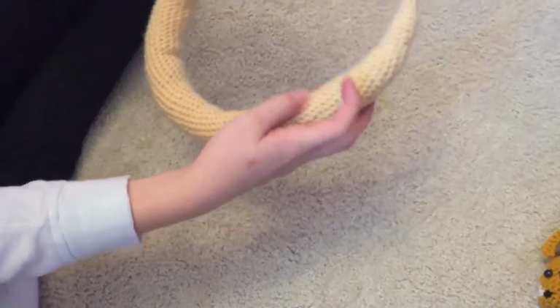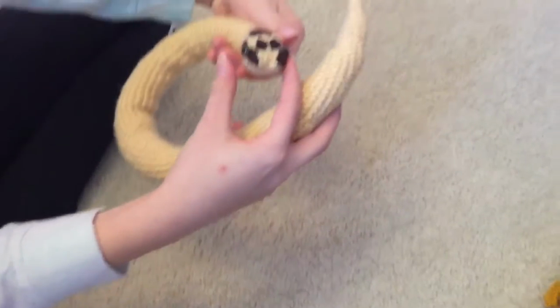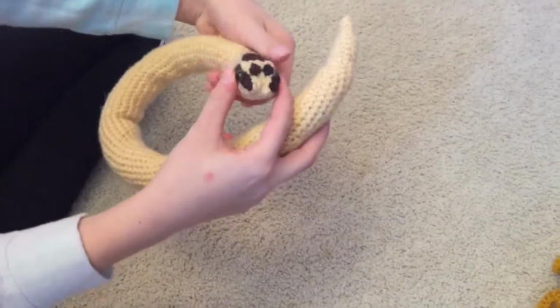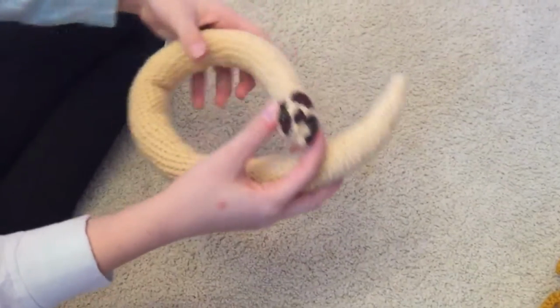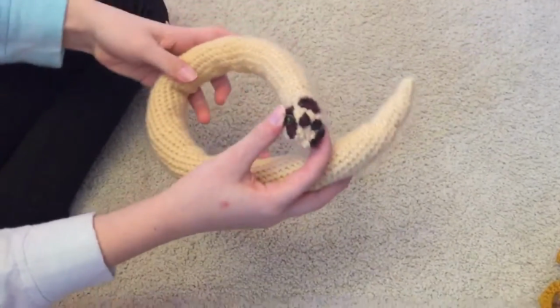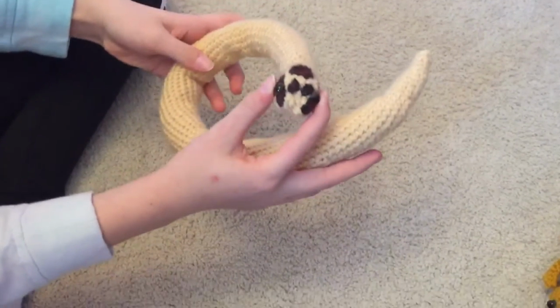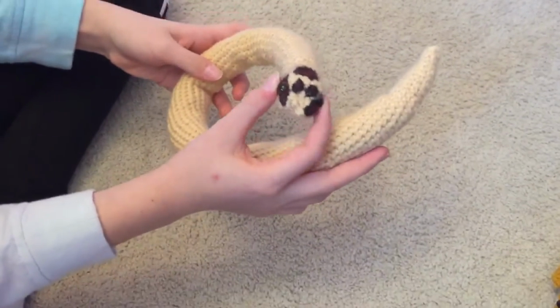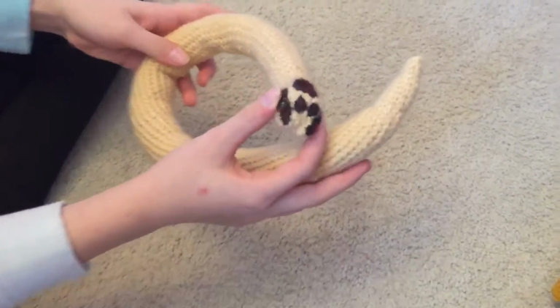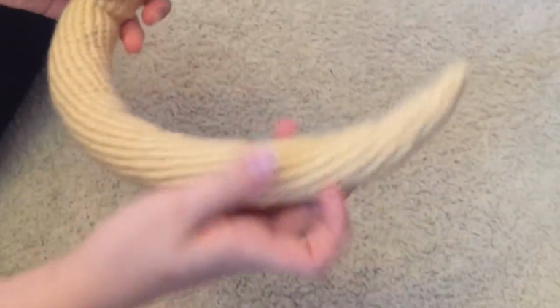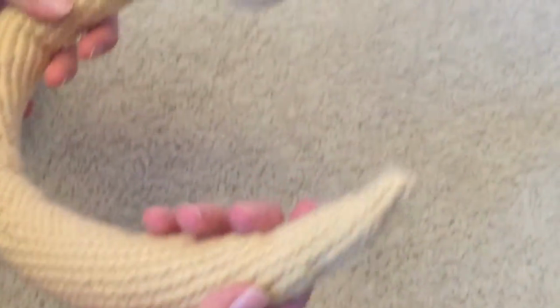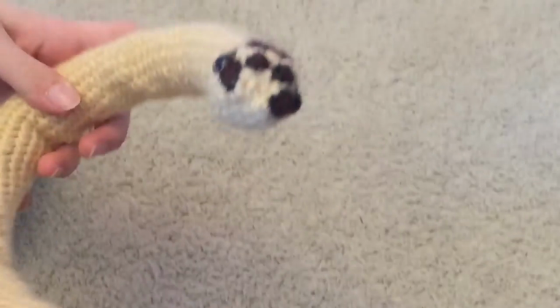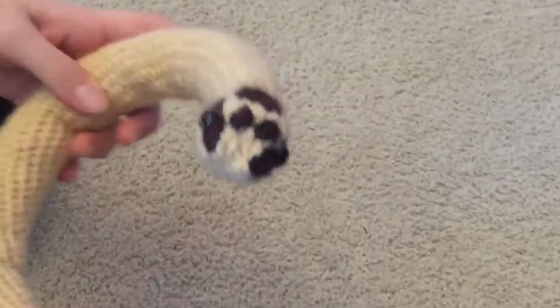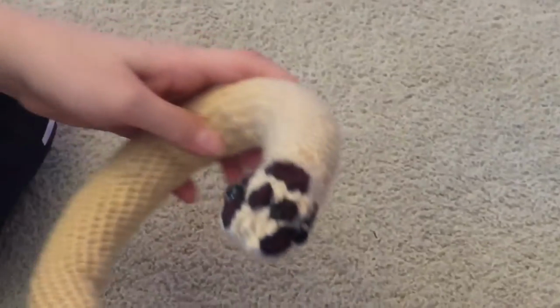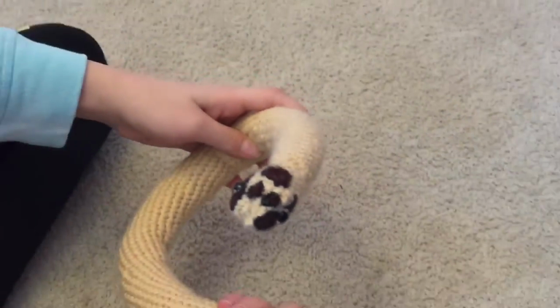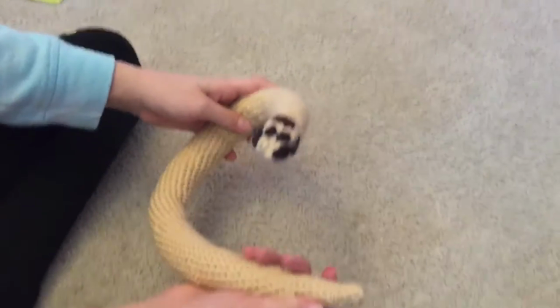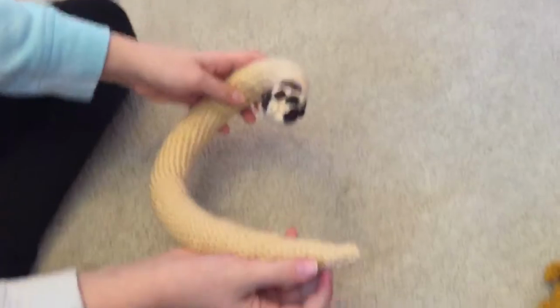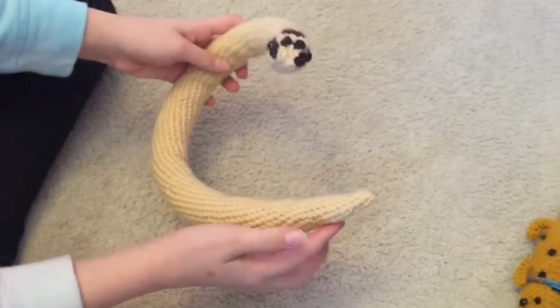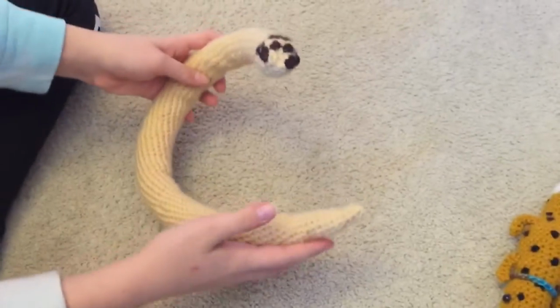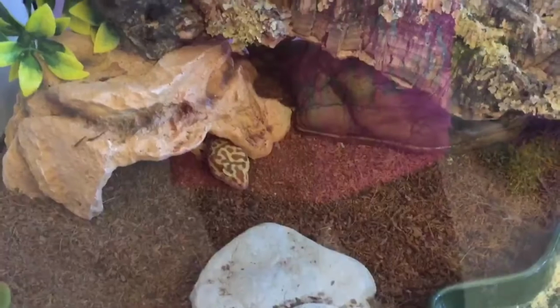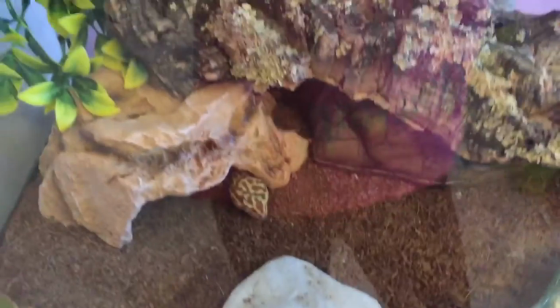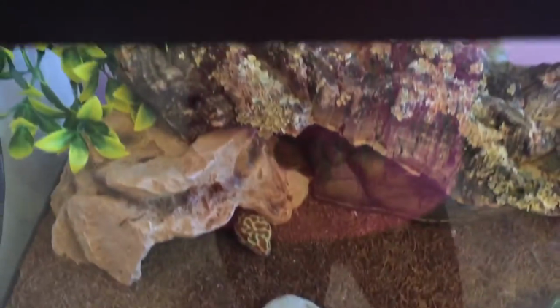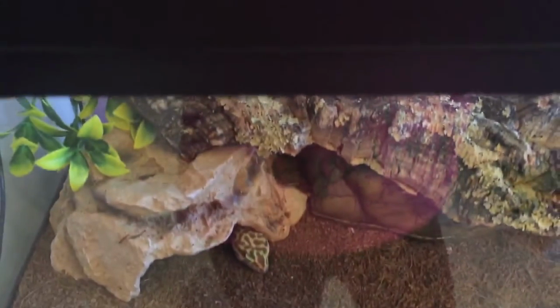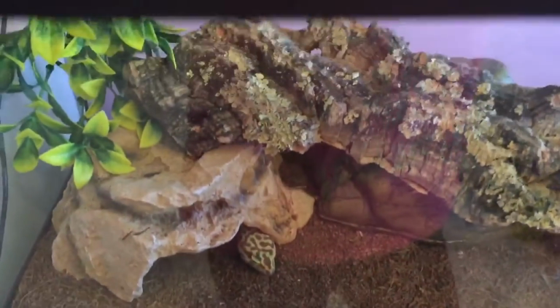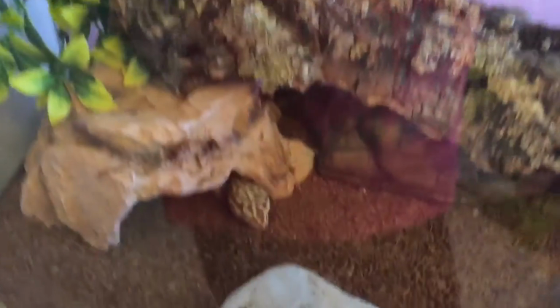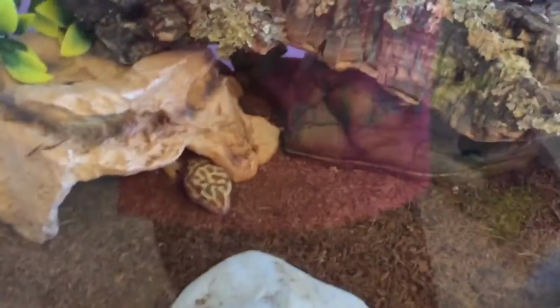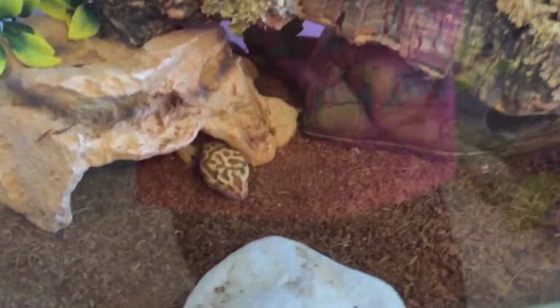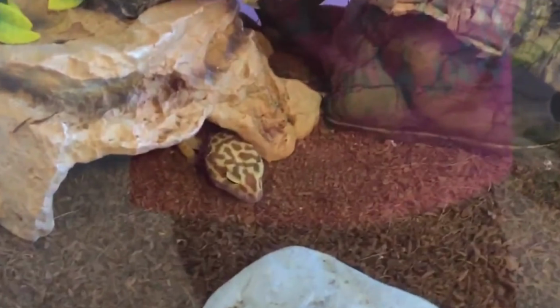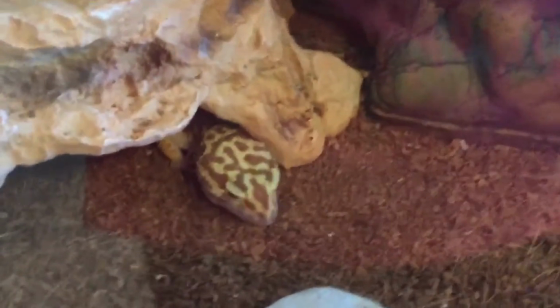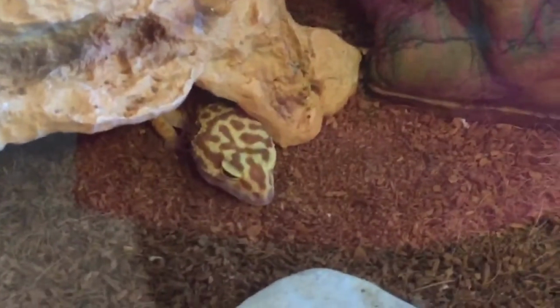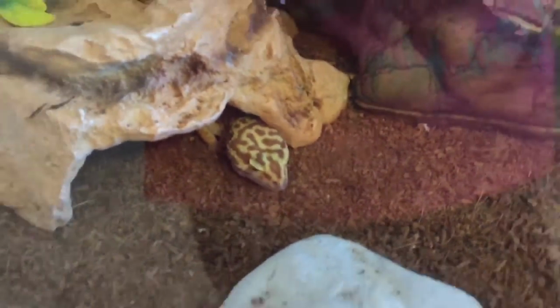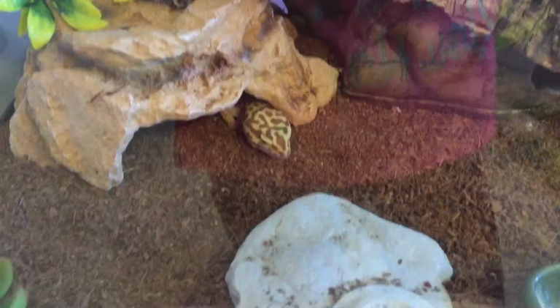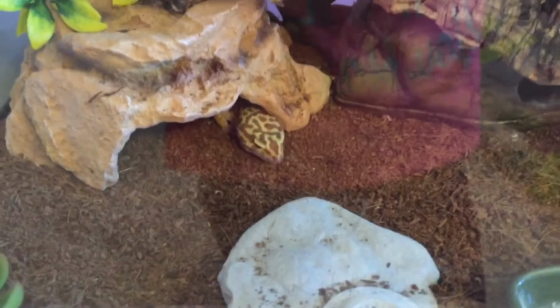He has super cute gold eyes and he is really cute. This is Julianne's gecko — her actual leopard gecko, Gibby — and she's so cute.